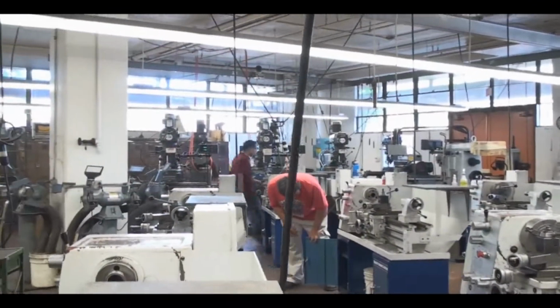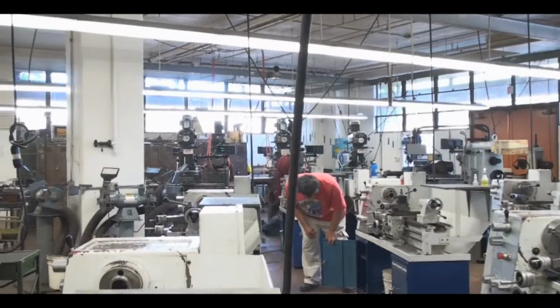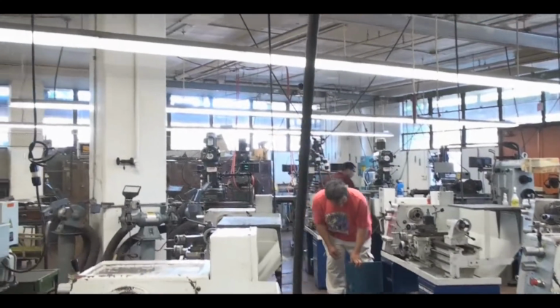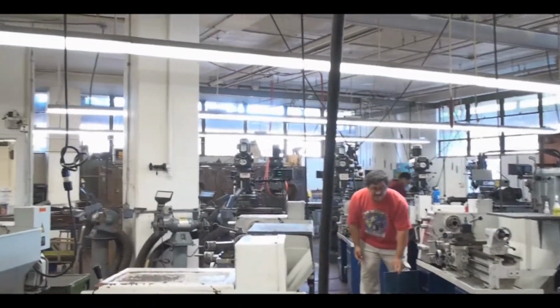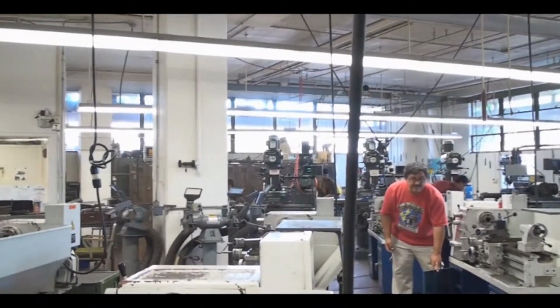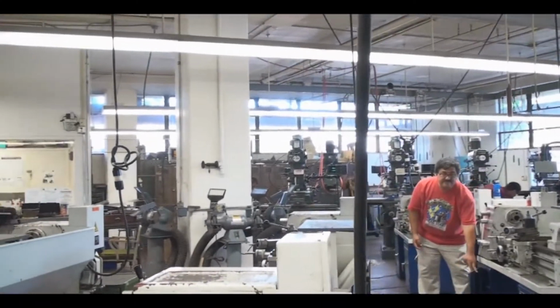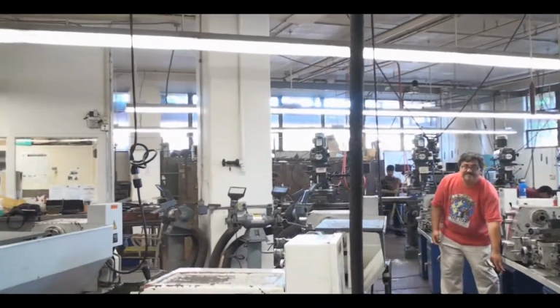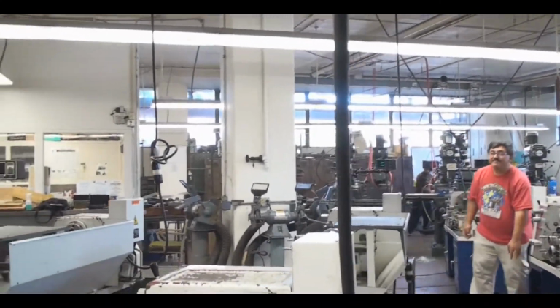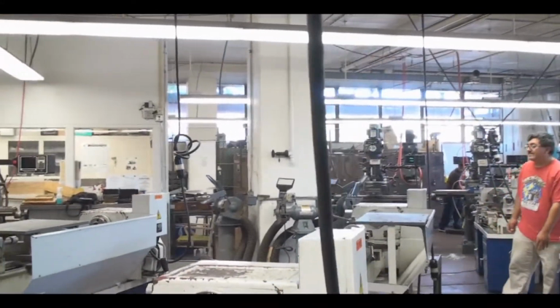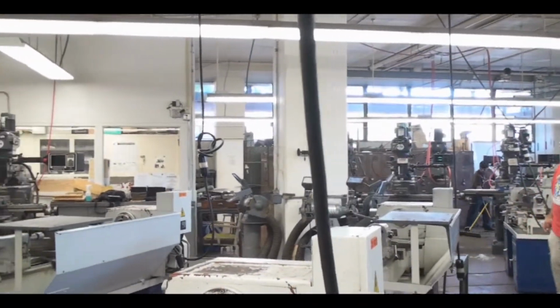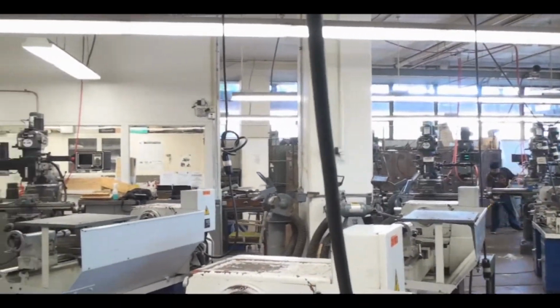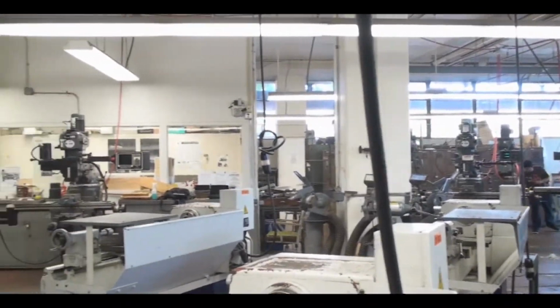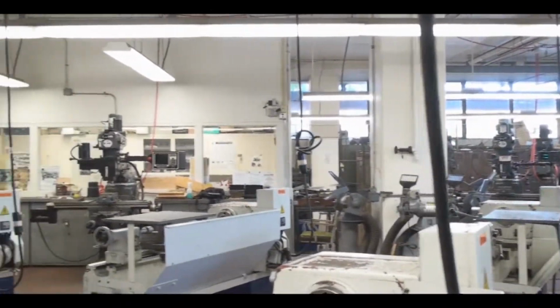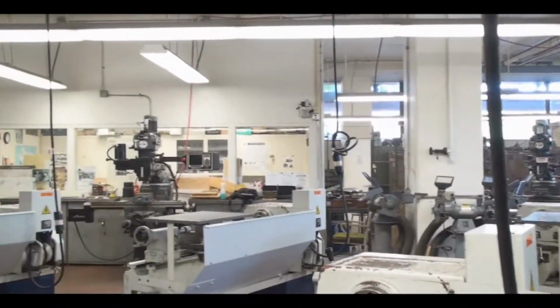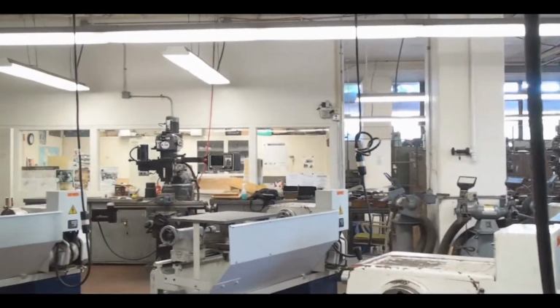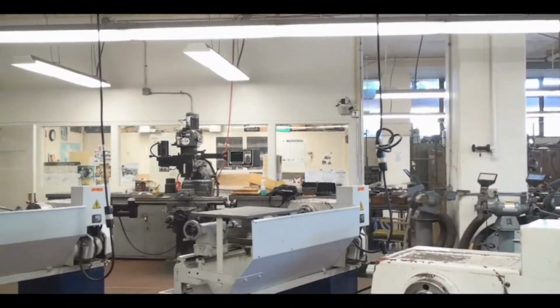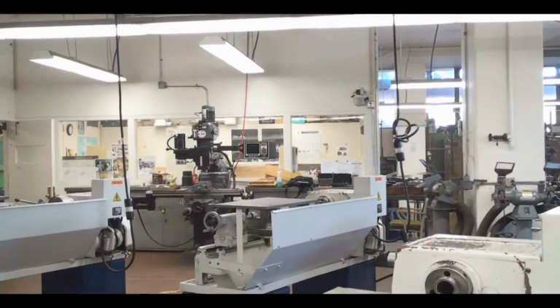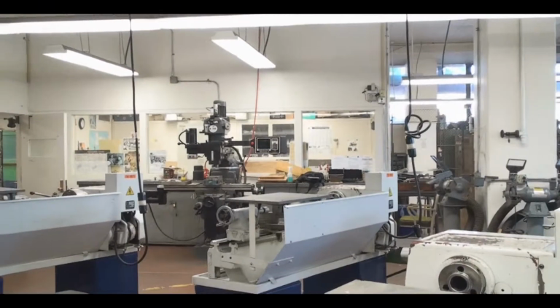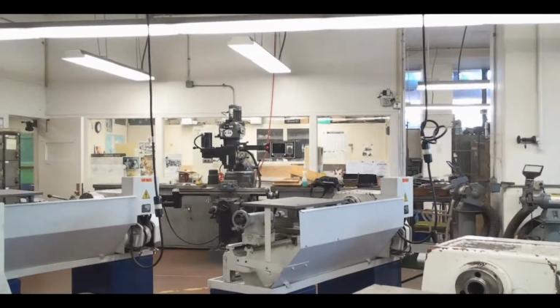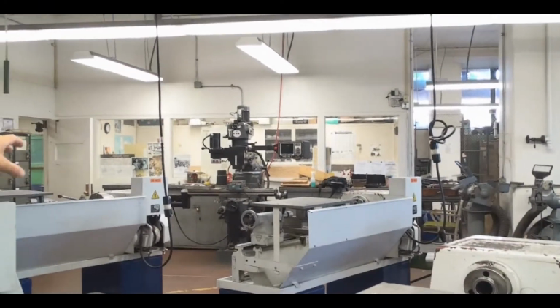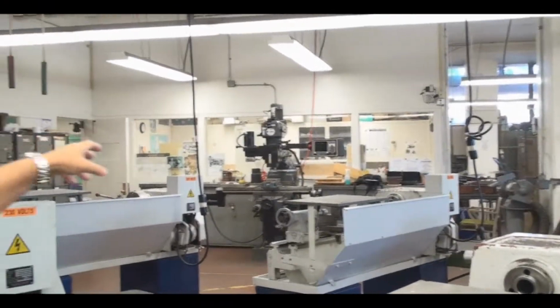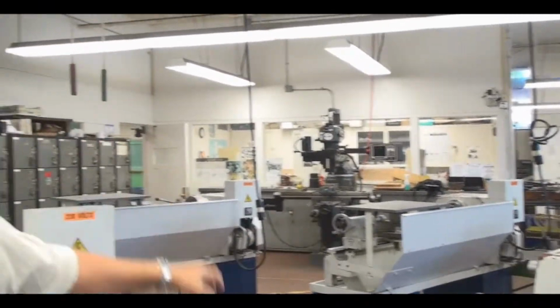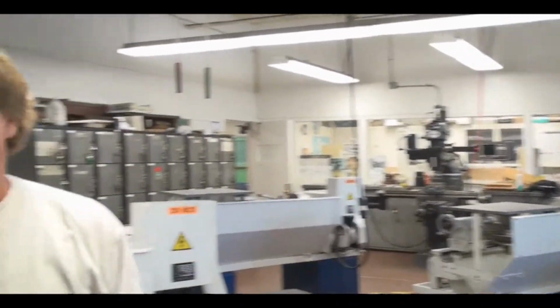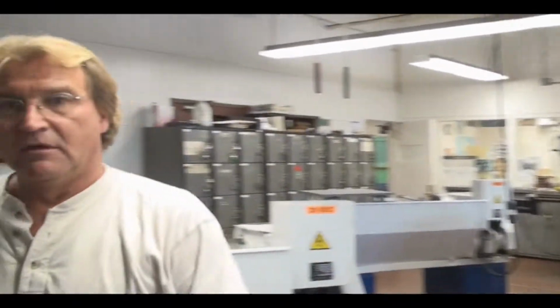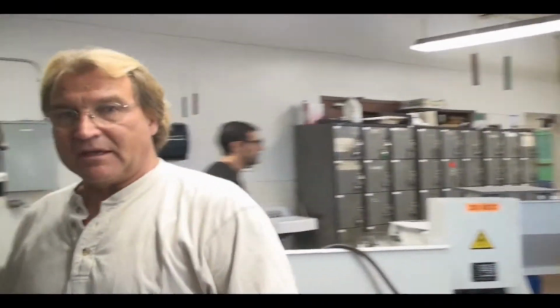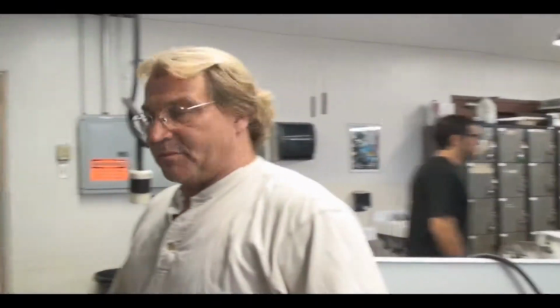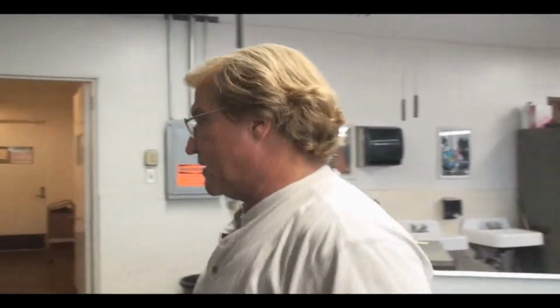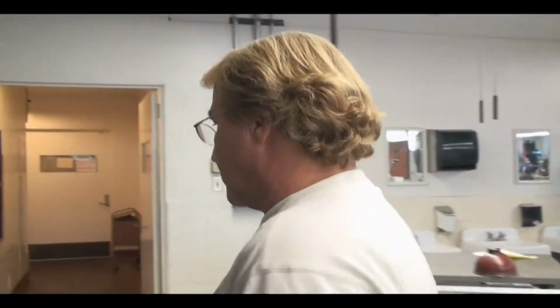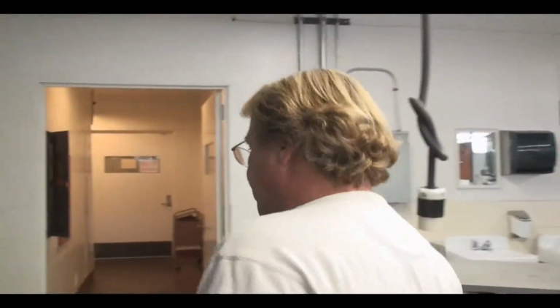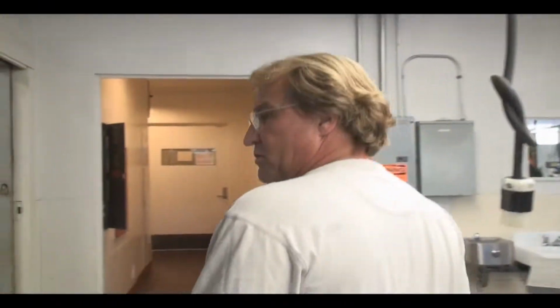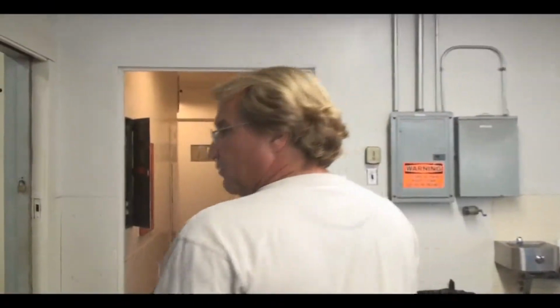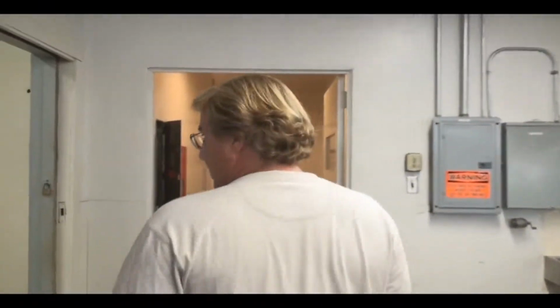Beyond that is a bandsaw, the tool room, and their office. And then they have a Prototrak vertical mill. That gives you basically a brief once-over of what we have.